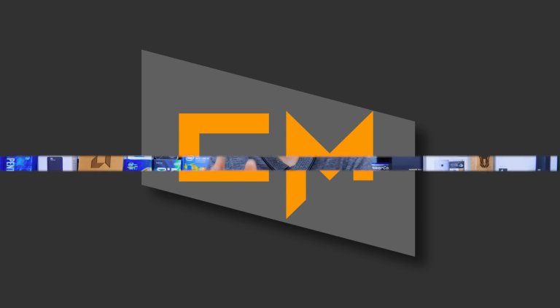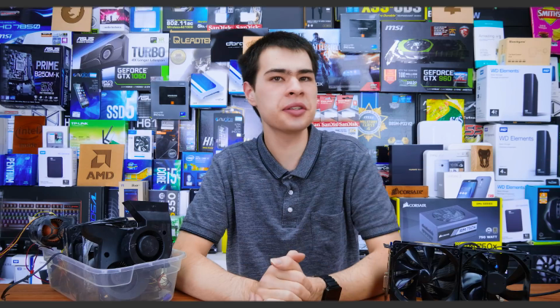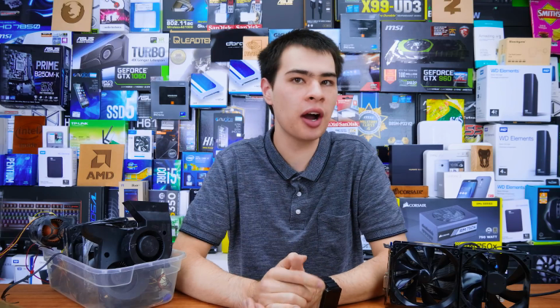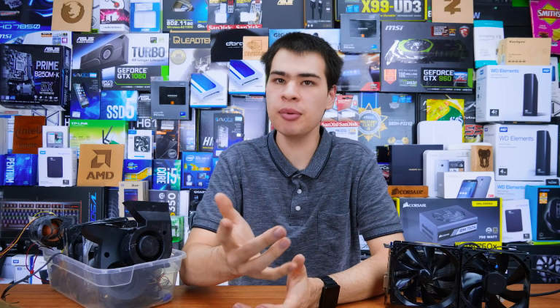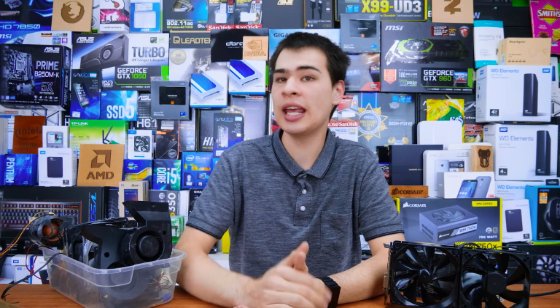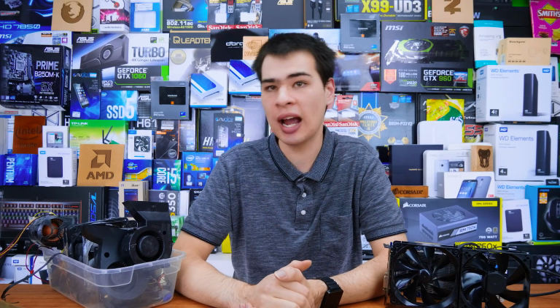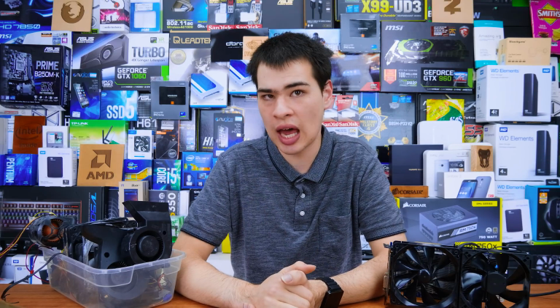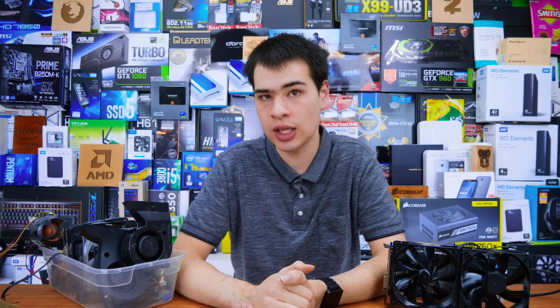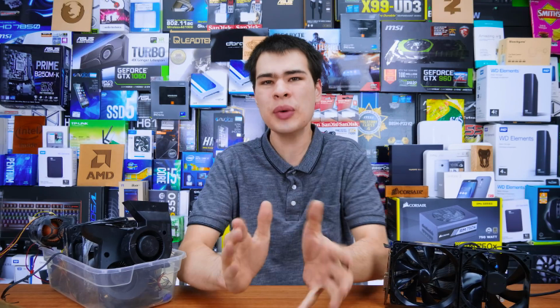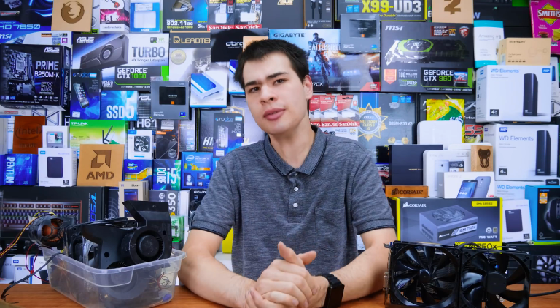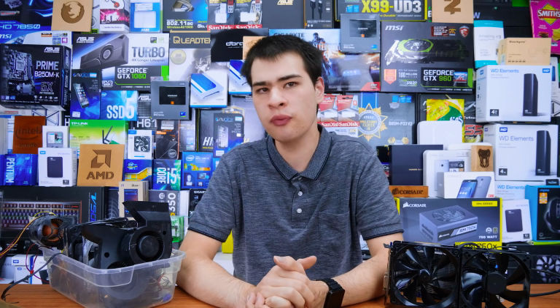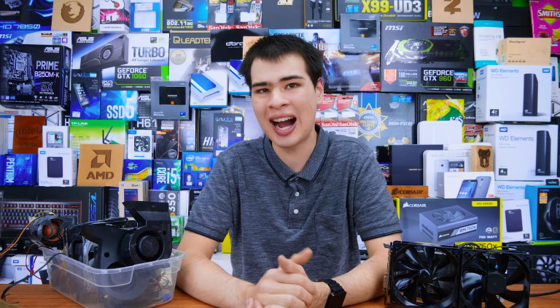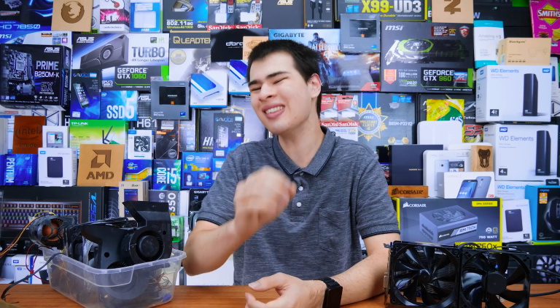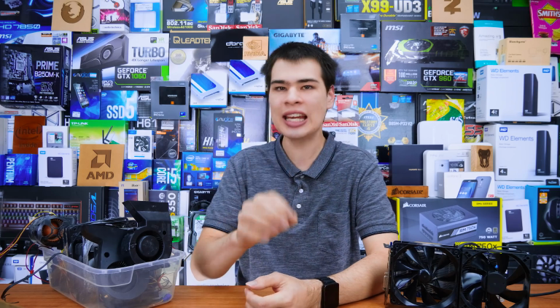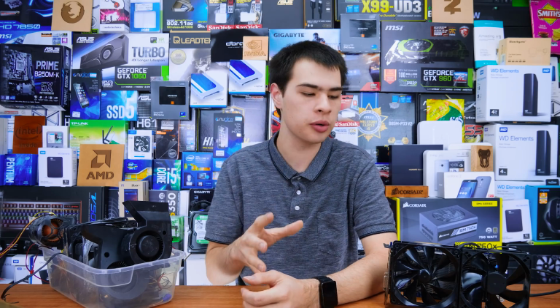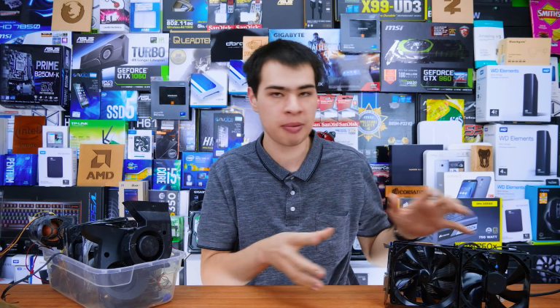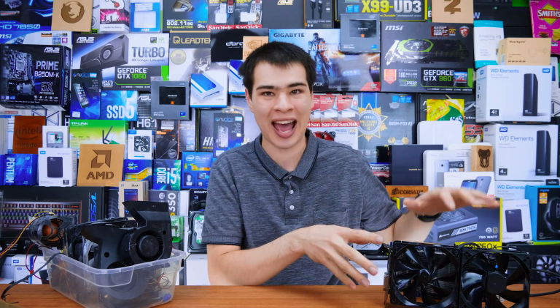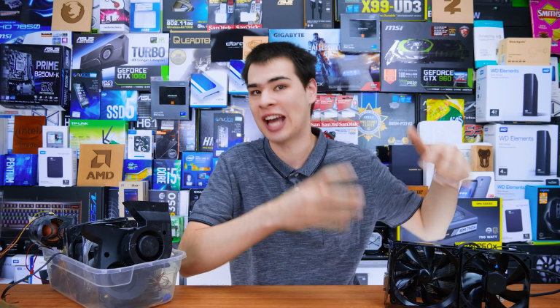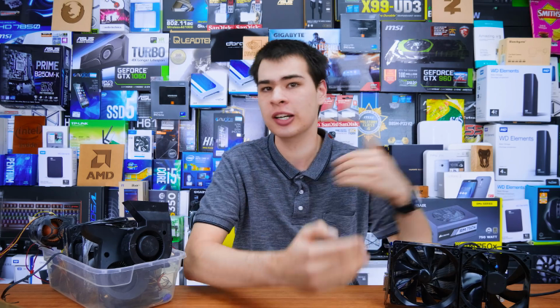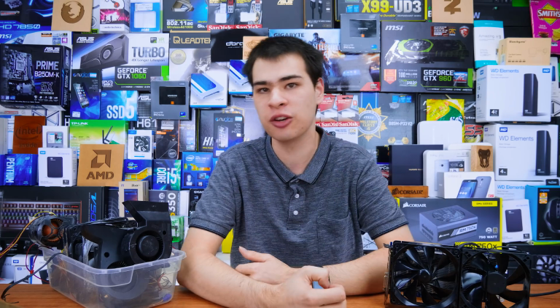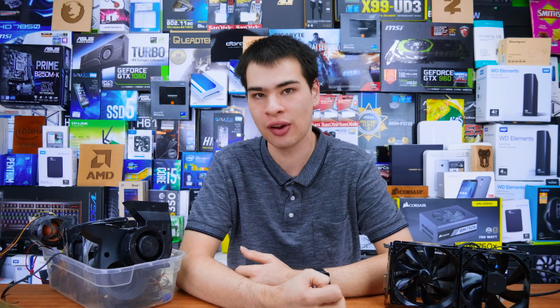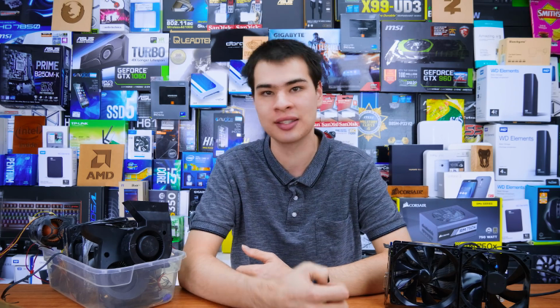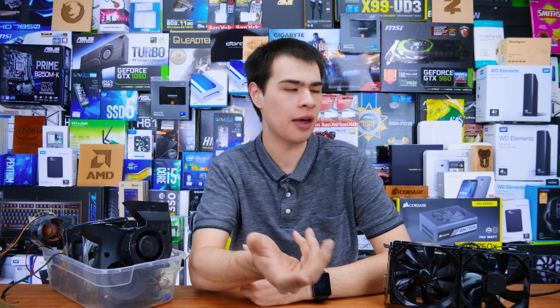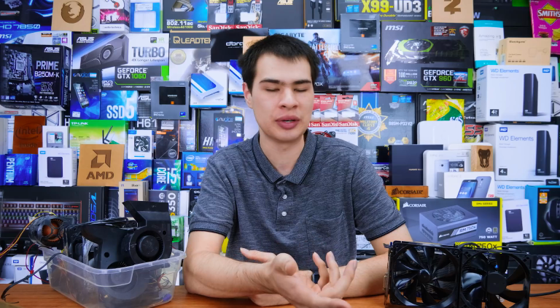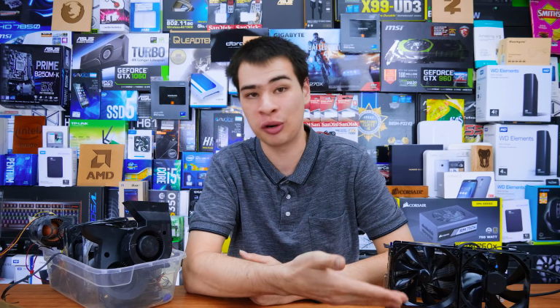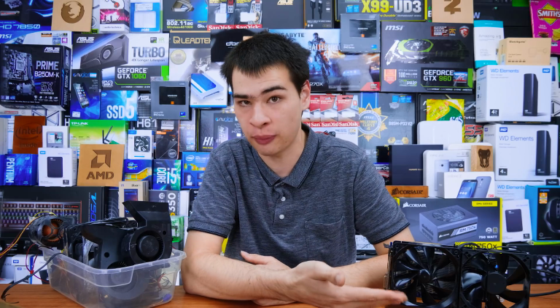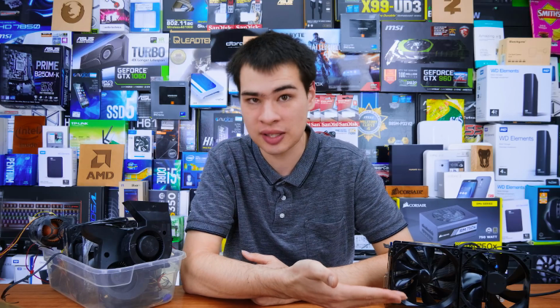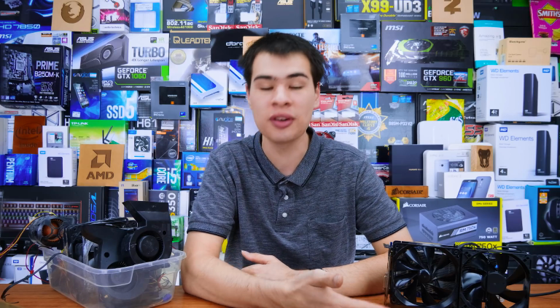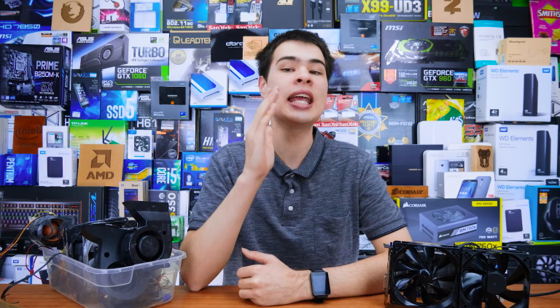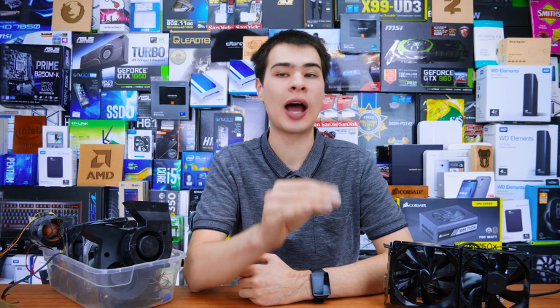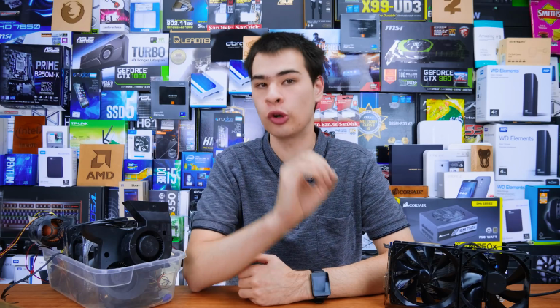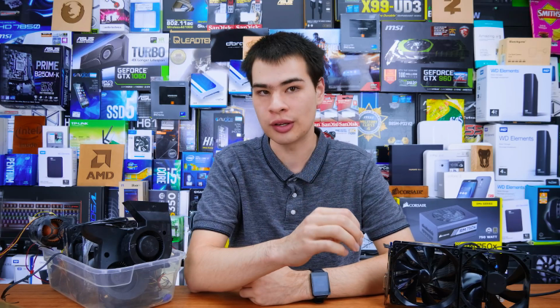Hi, what's up guys? CBMotti here, back with another video. When it comes to old video cards, one of the leading causes for people to actually upgrade to brand new video cards — other than really not getting the performance that they want — is failed coolers.